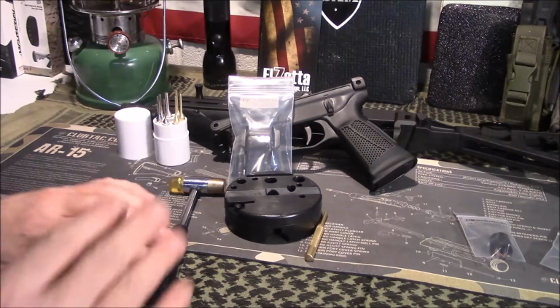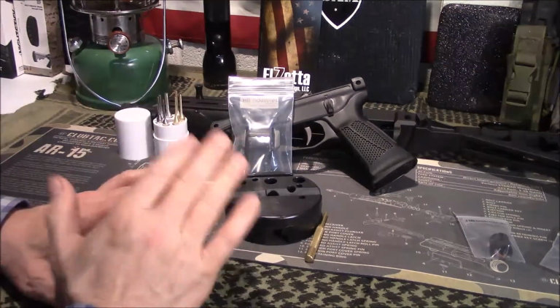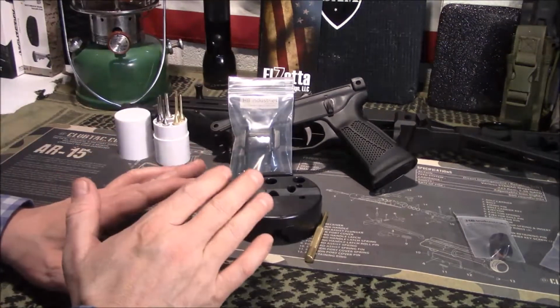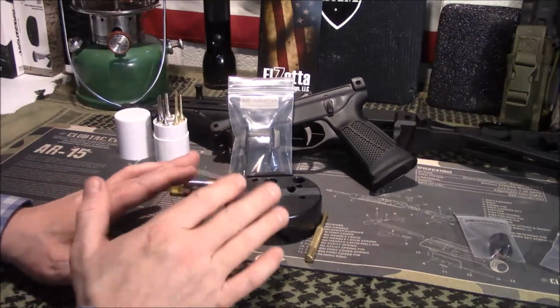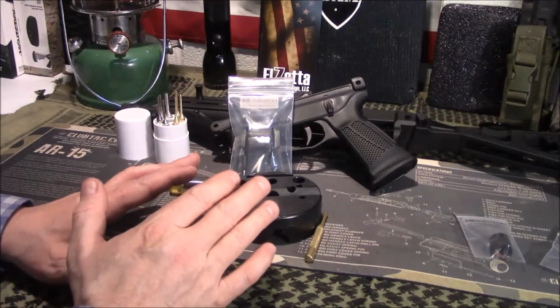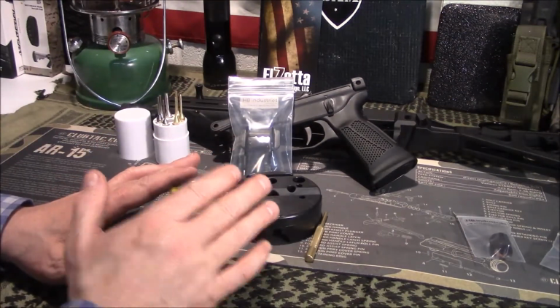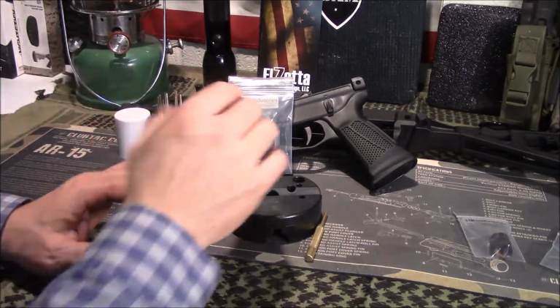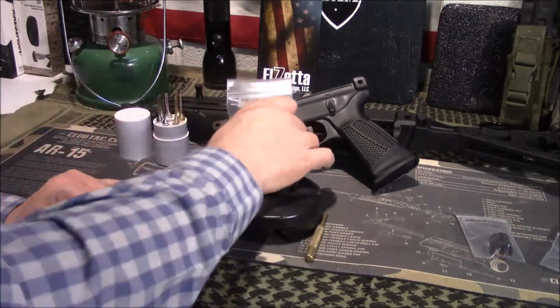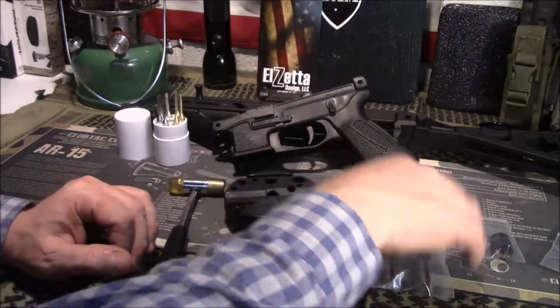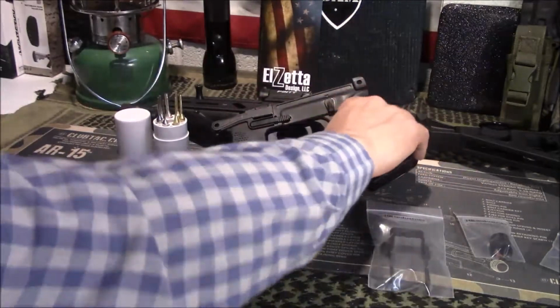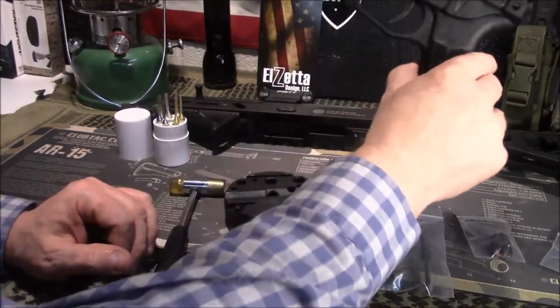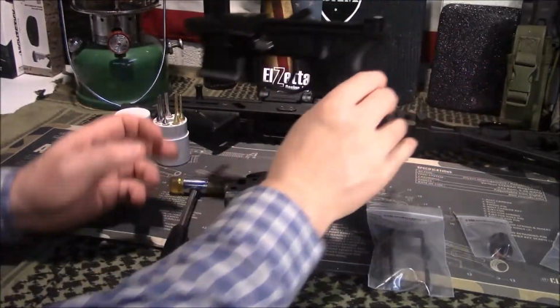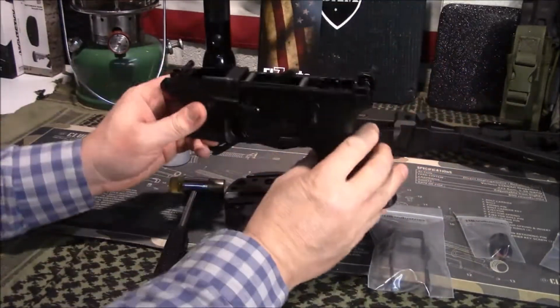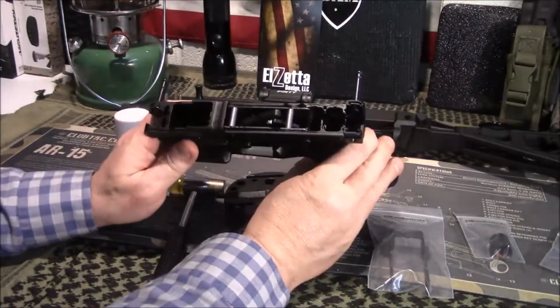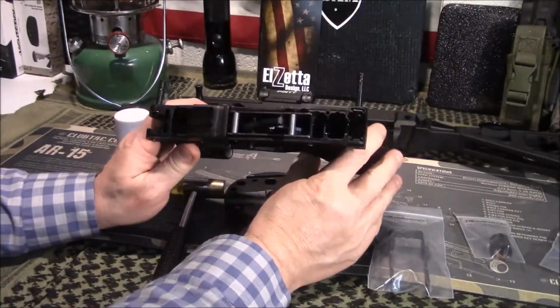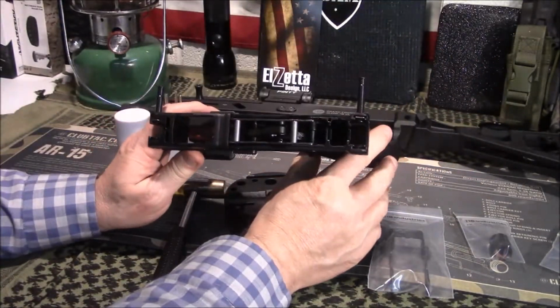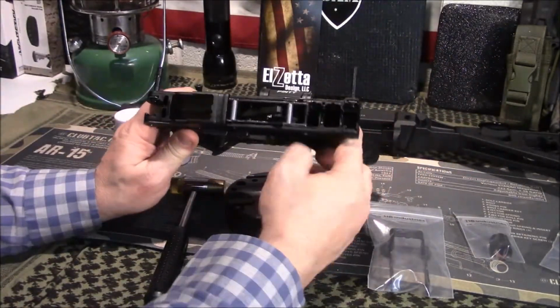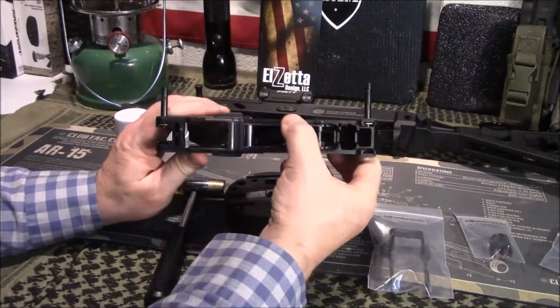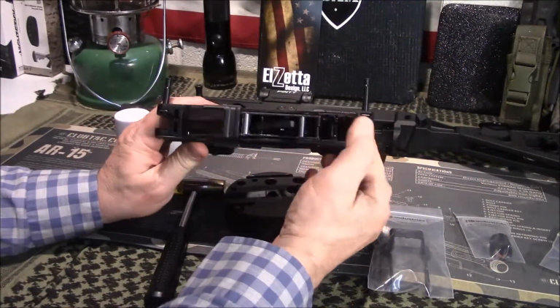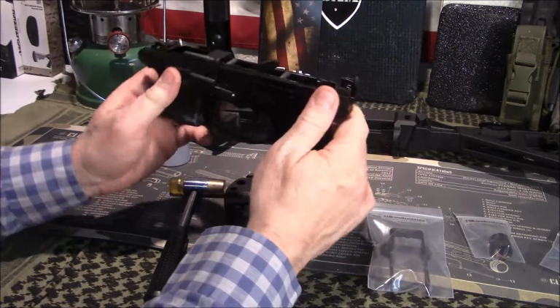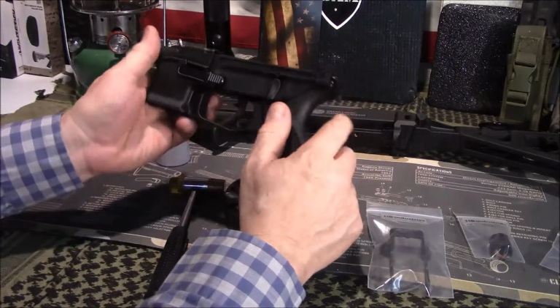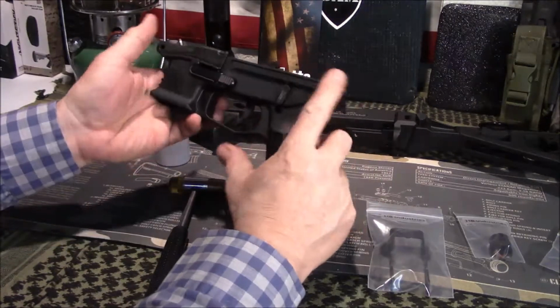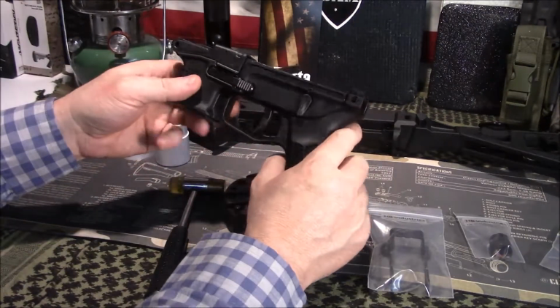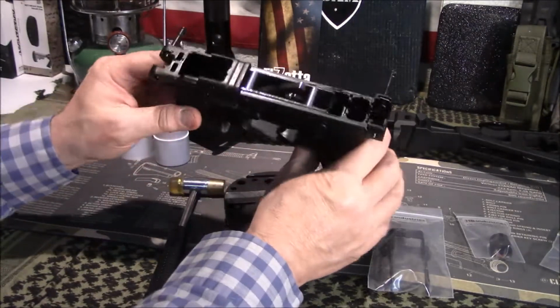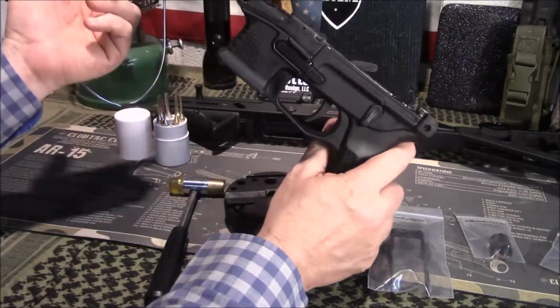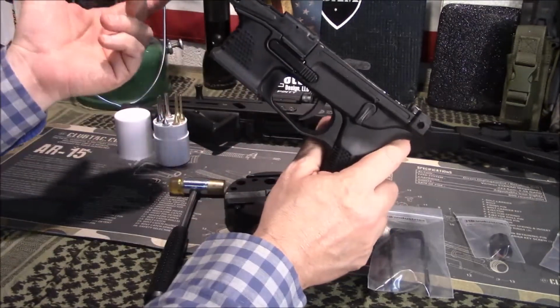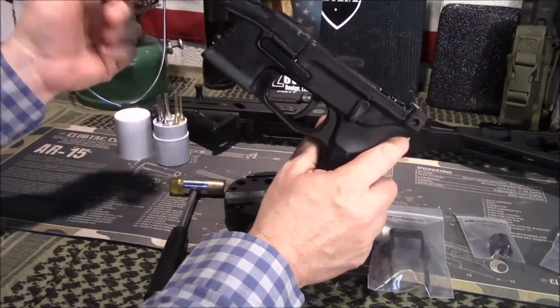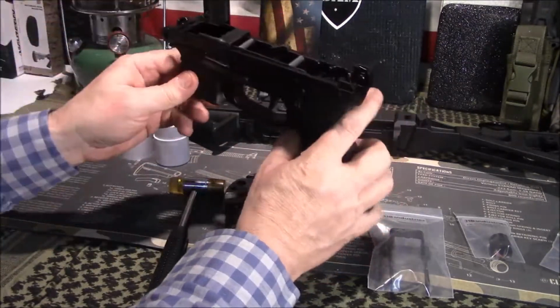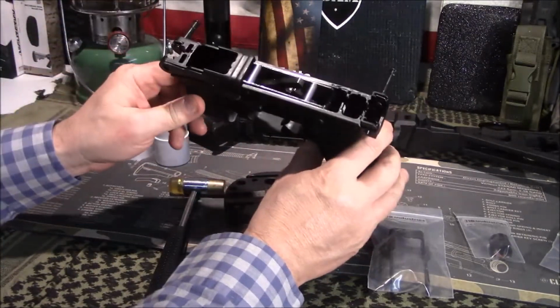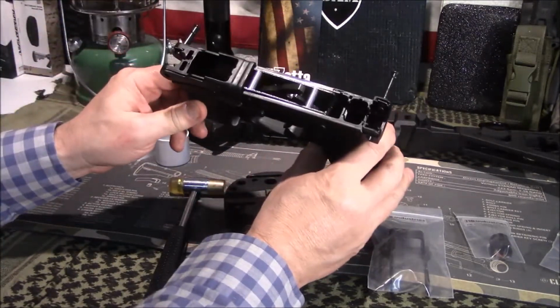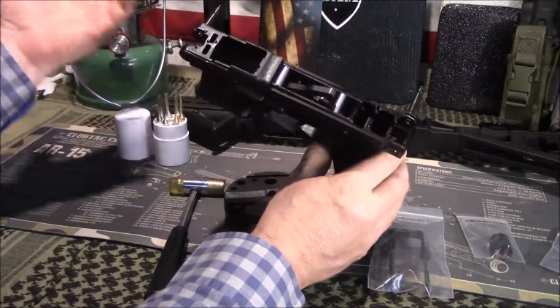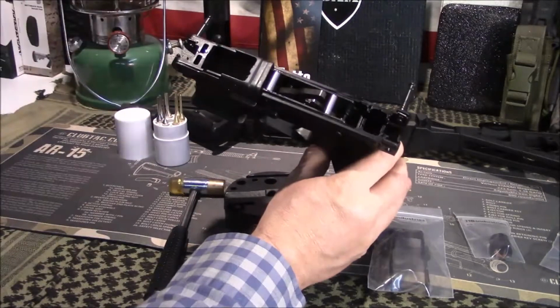The process is very simple. I've already broke the bottom from the top — I'll just remove the lower receiver. Pretty simple. You push the two pins out and it comes off from the upper receiver, just like you would an AR.